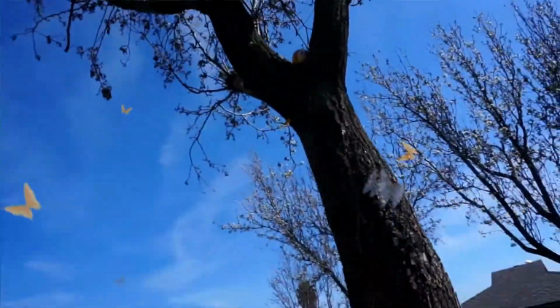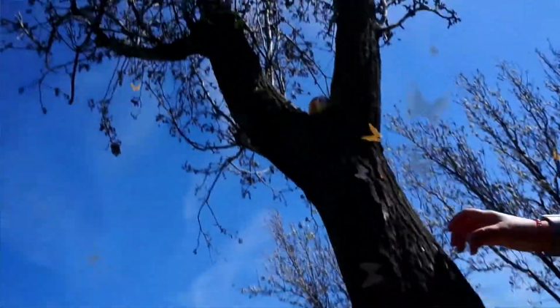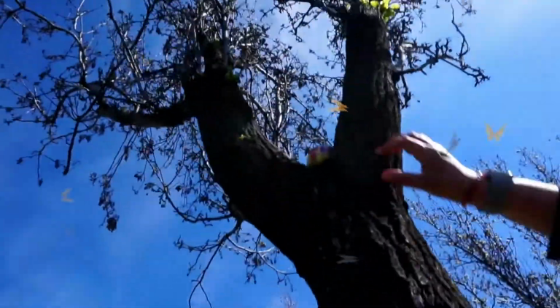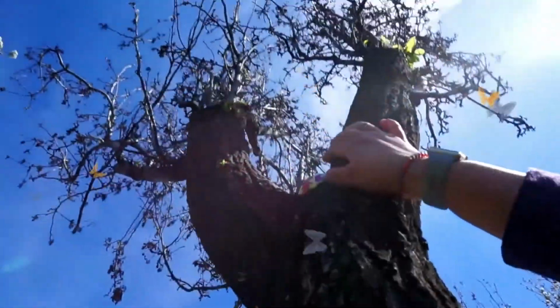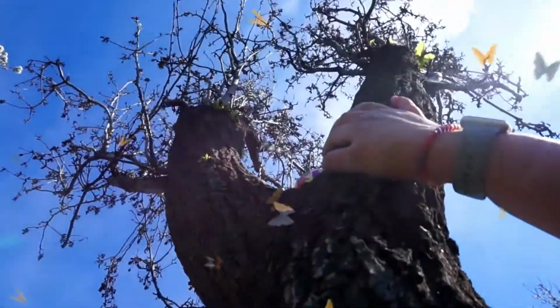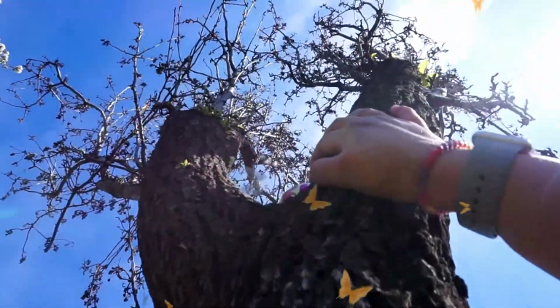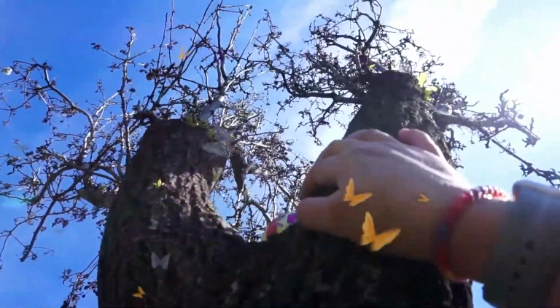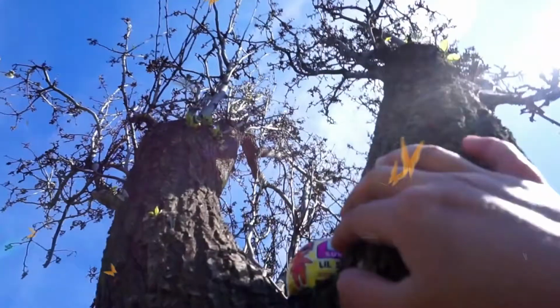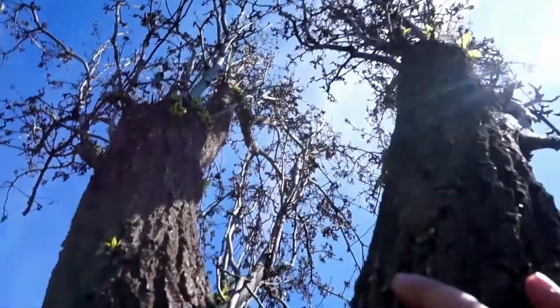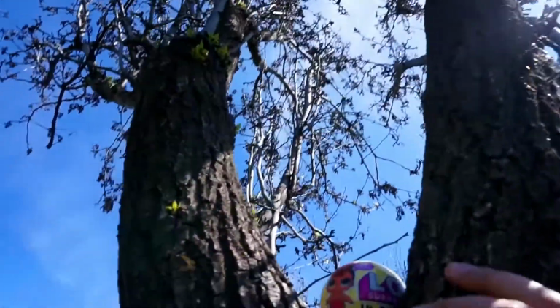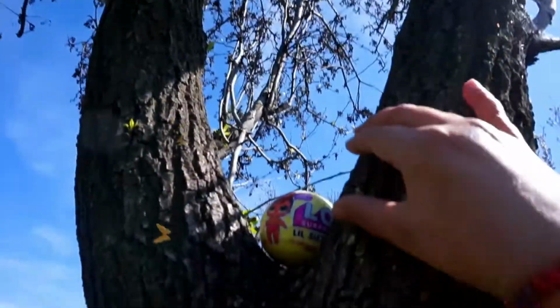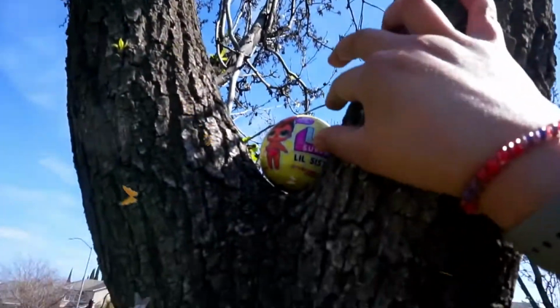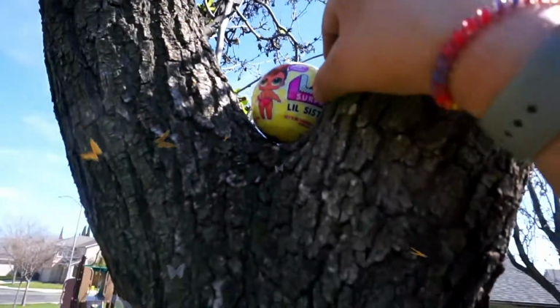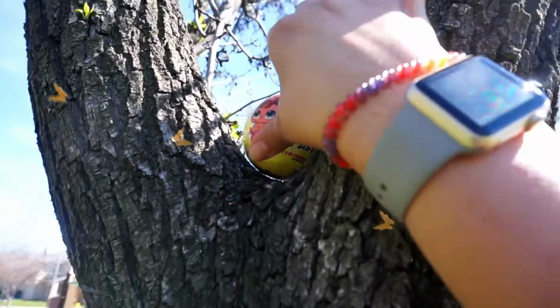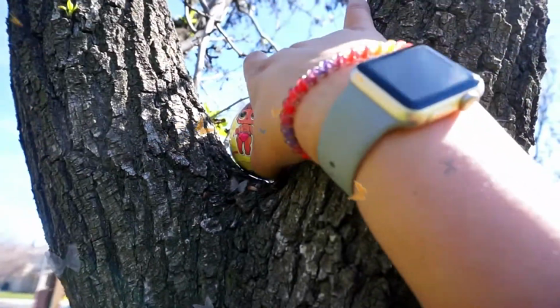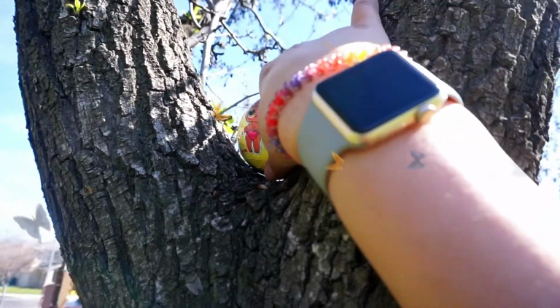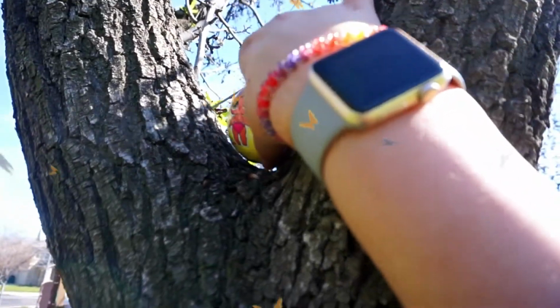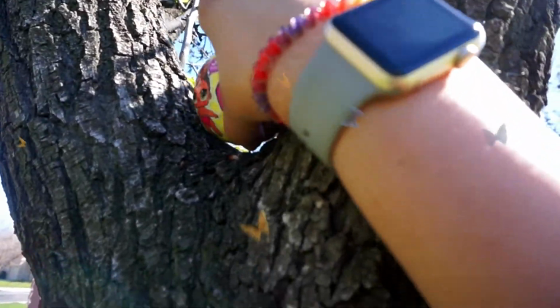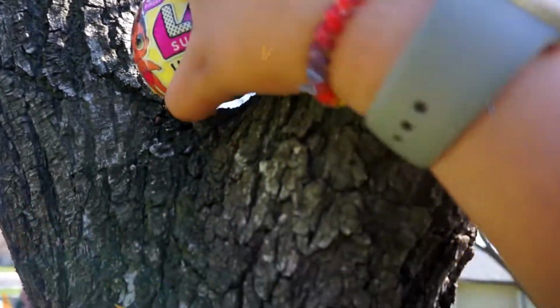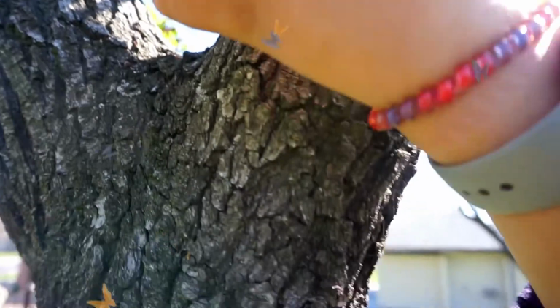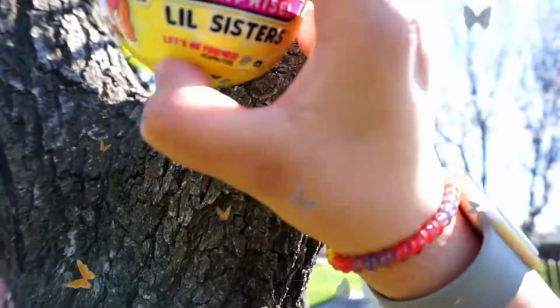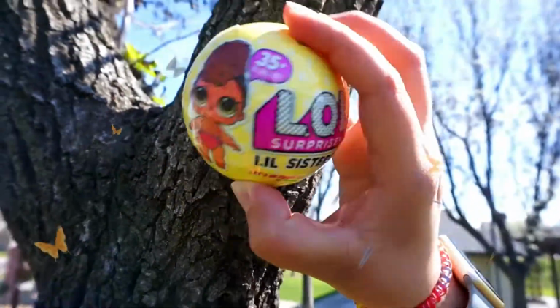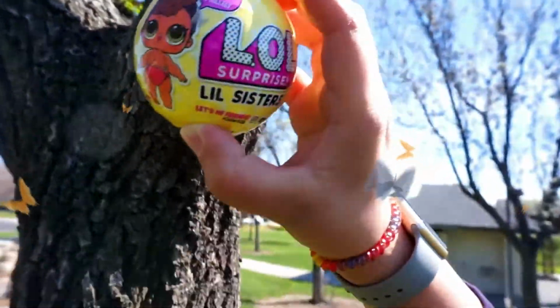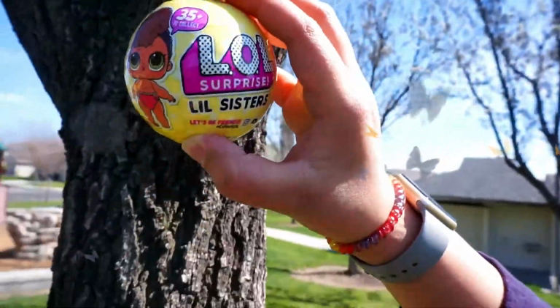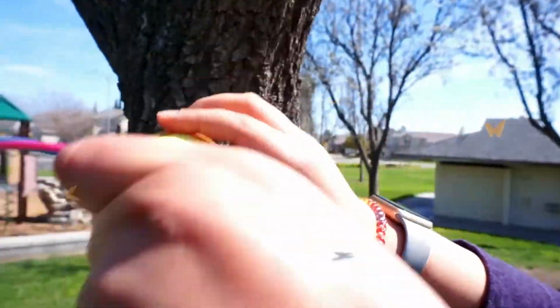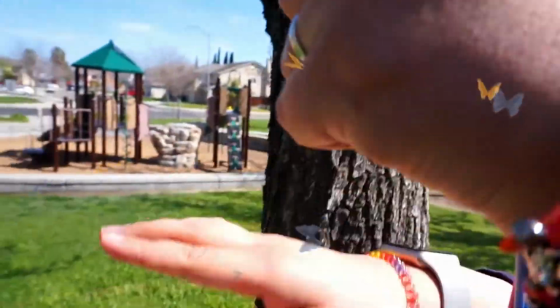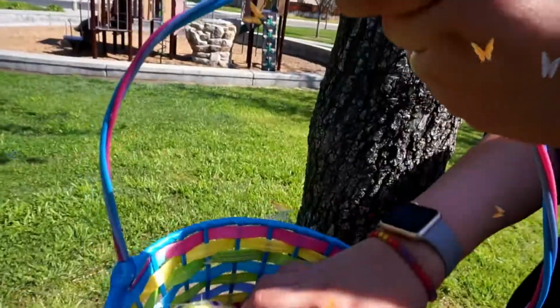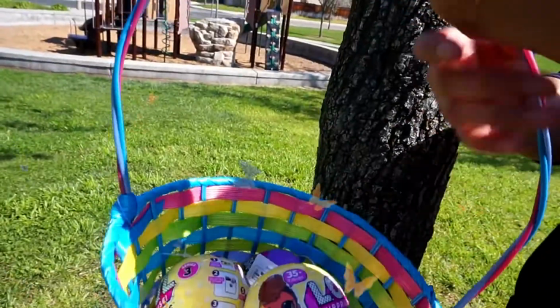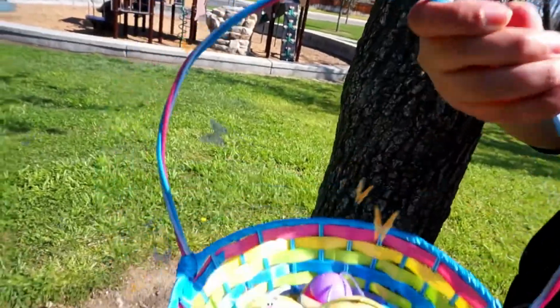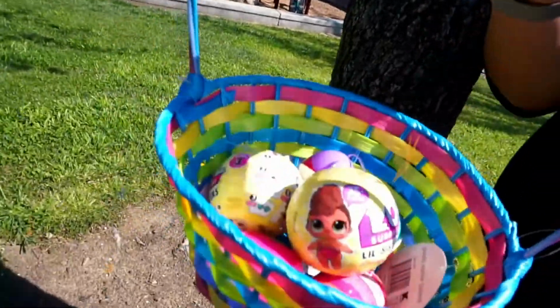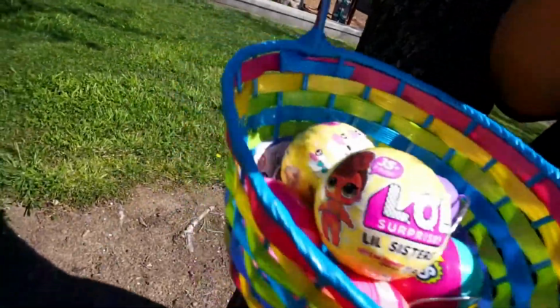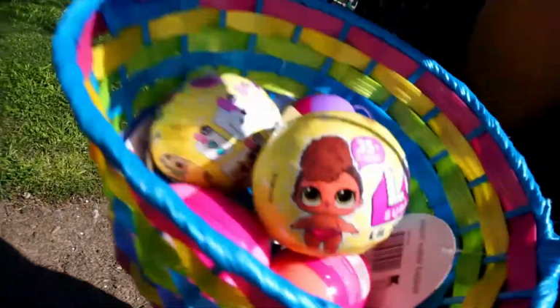Guys, look what that is! Another LOL little sister! Yay! Our basket is full of toys!